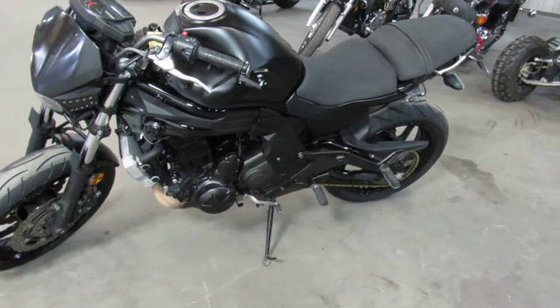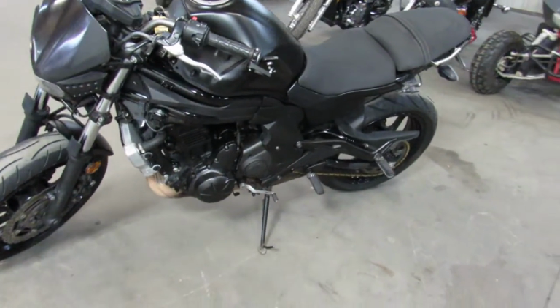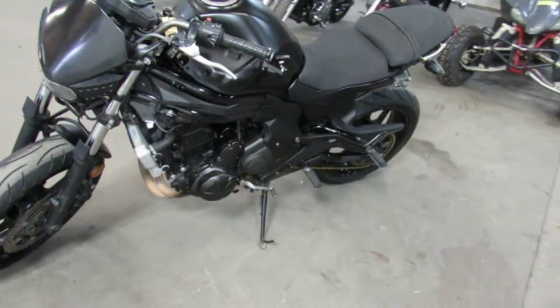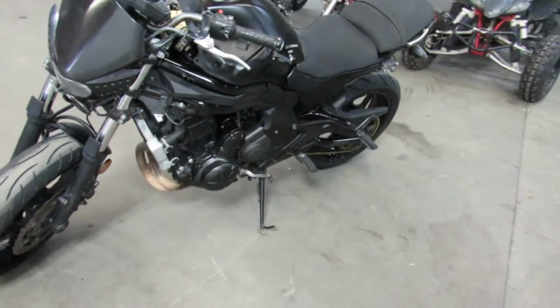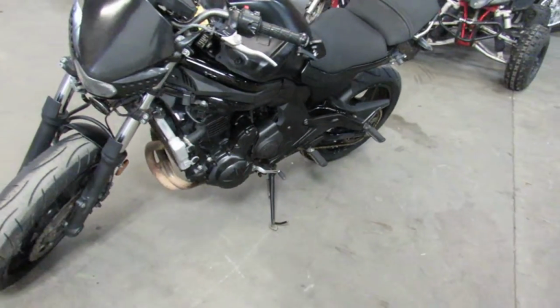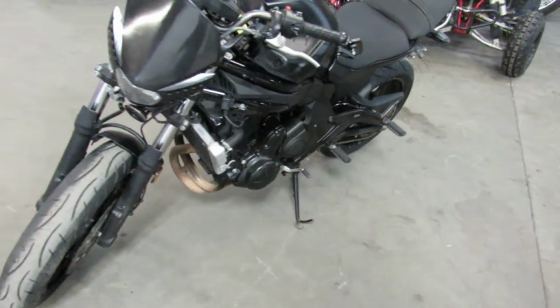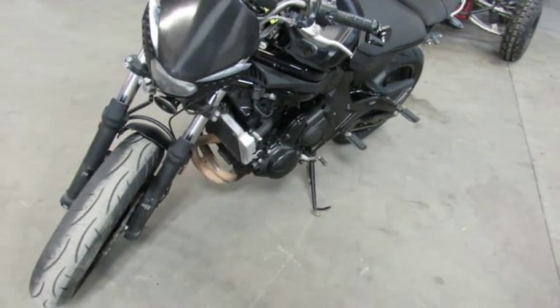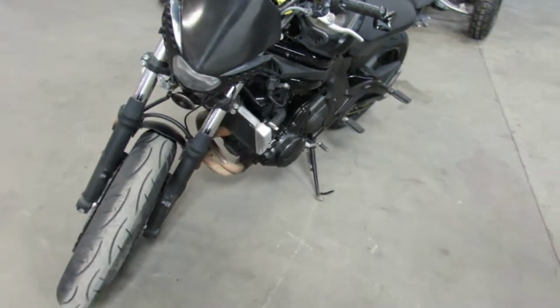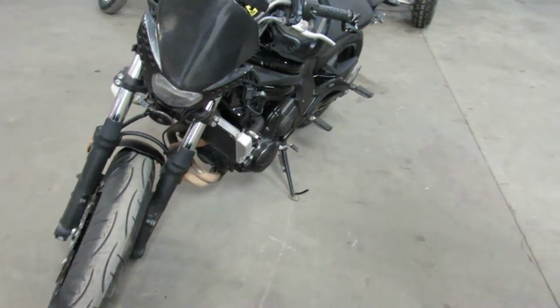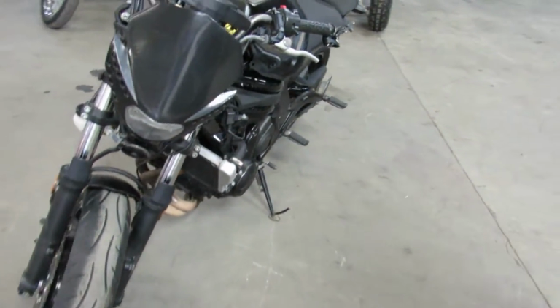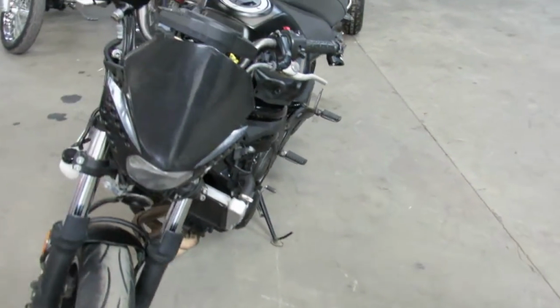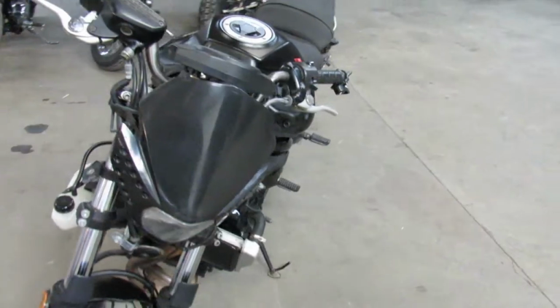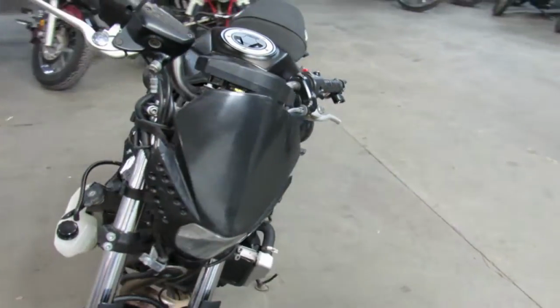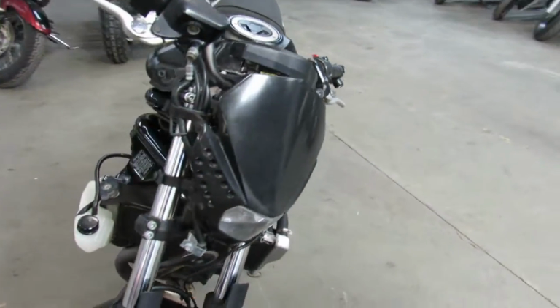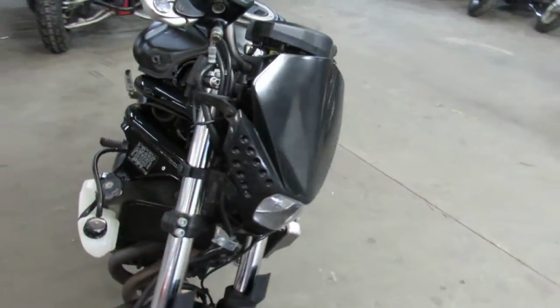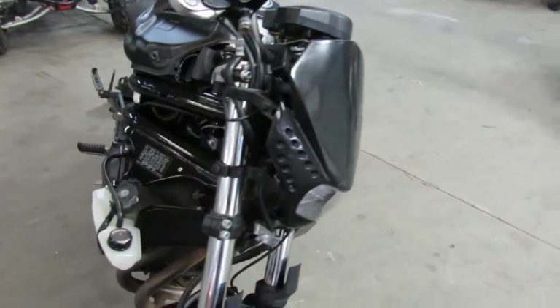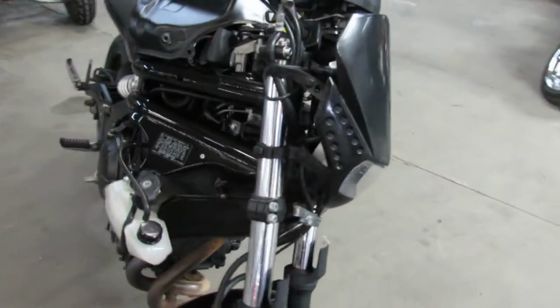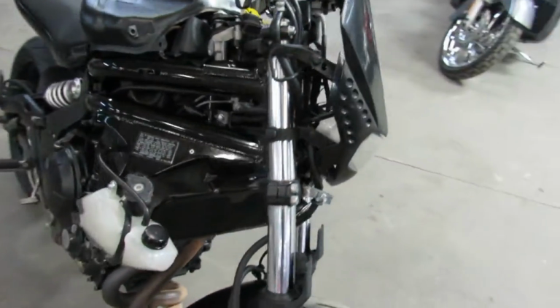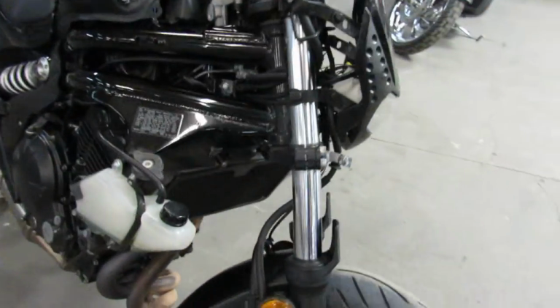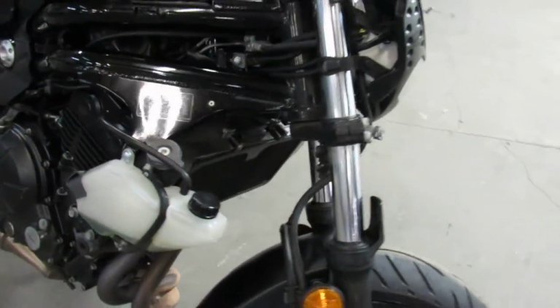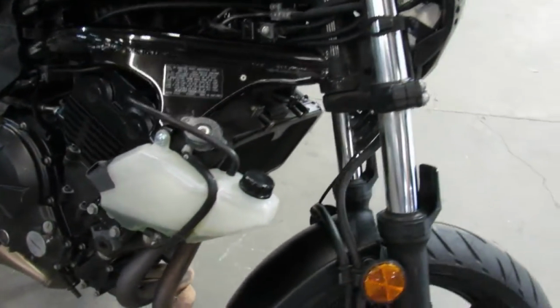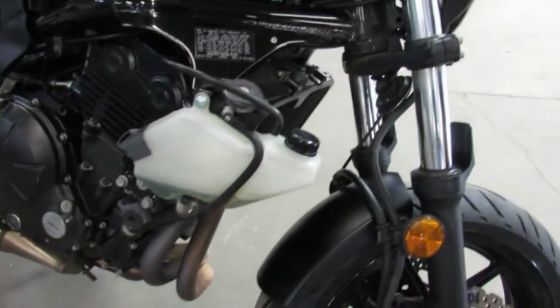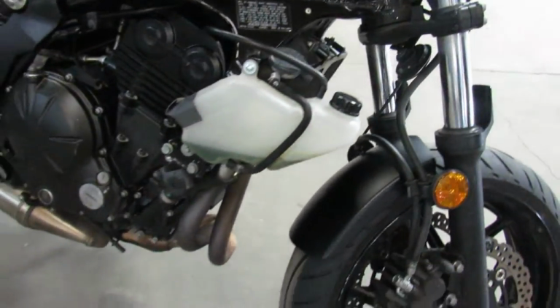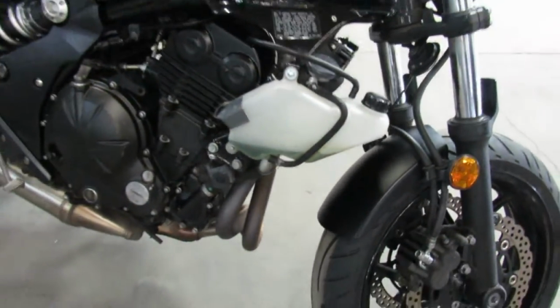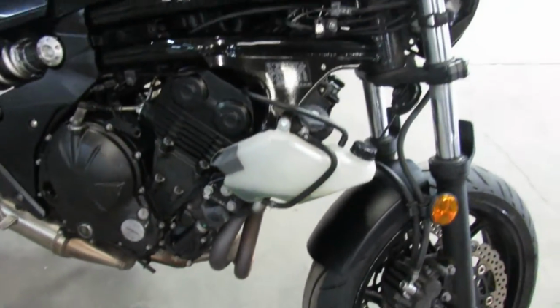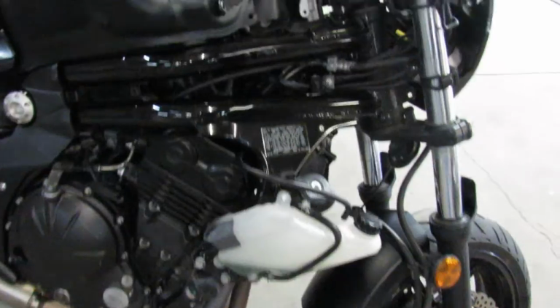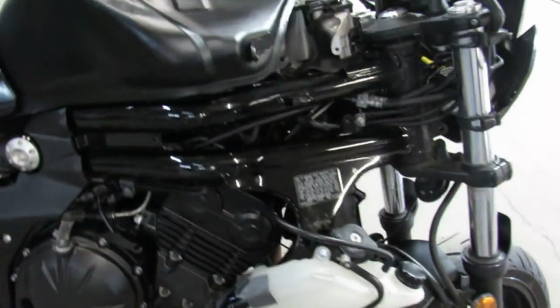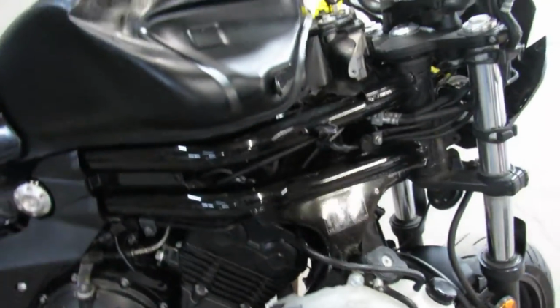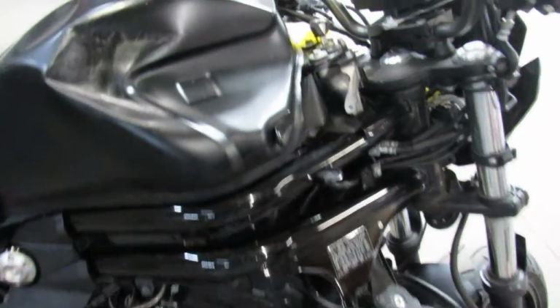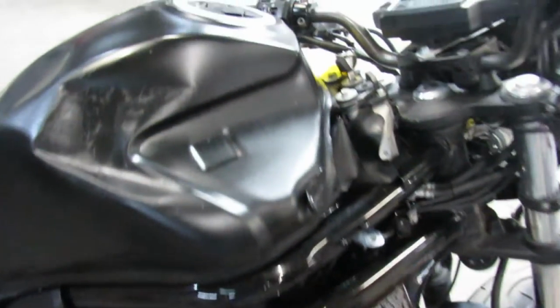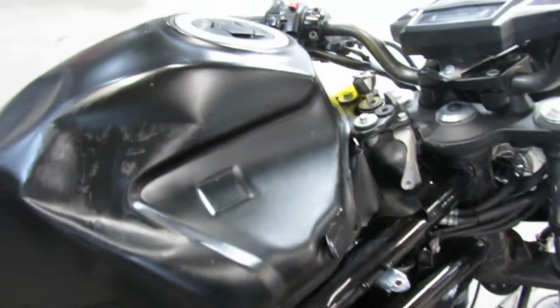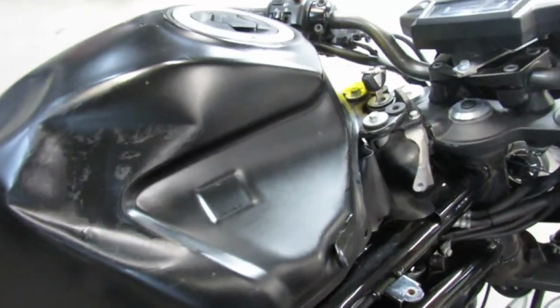This one's got a few bumps and bruises, but she runs strong, shifts tight, stops on a dime. It's got a clean green title. You can make this an easy project, make it a stunt bike, or you can ride it just the way it sits.